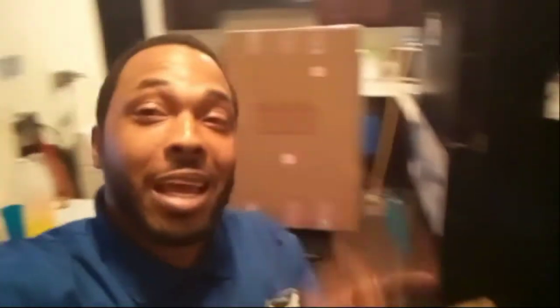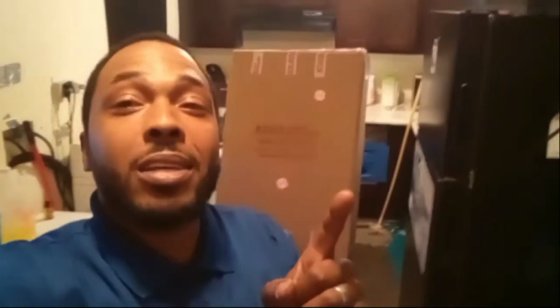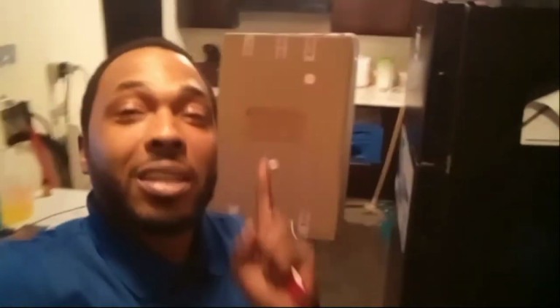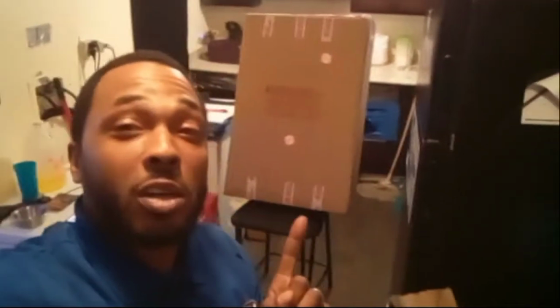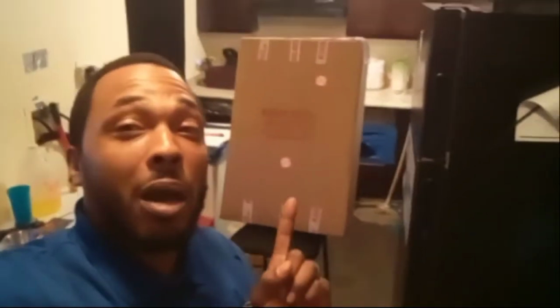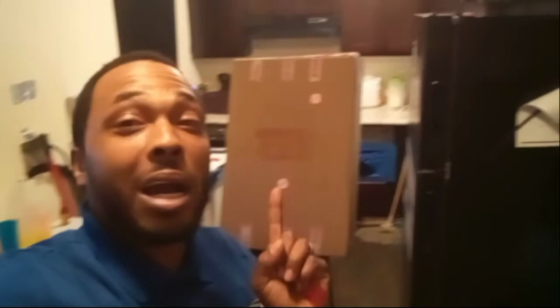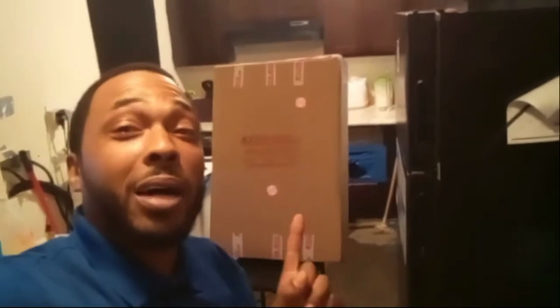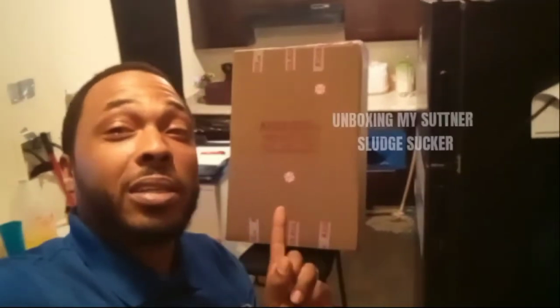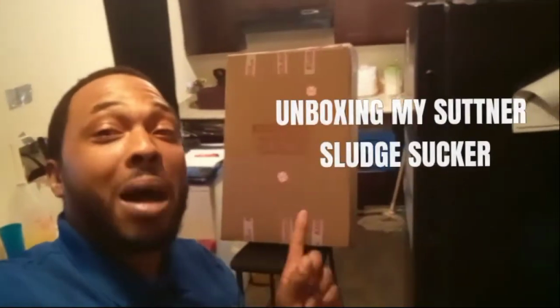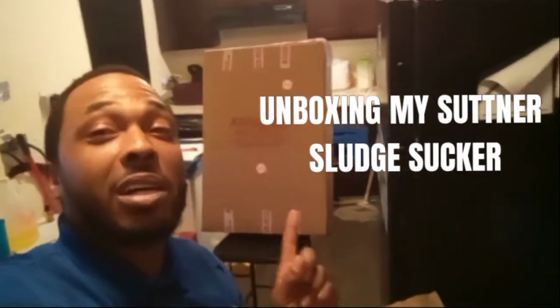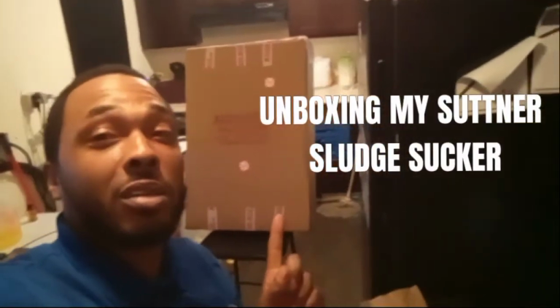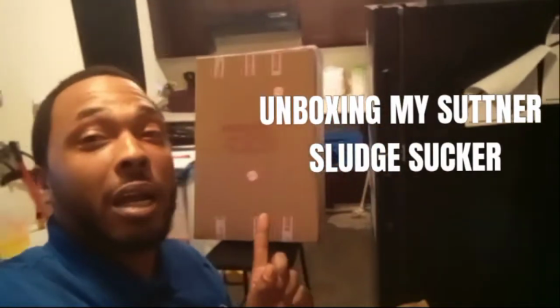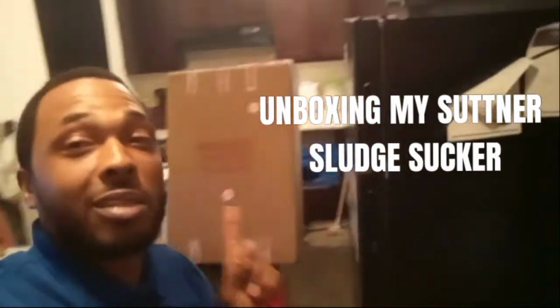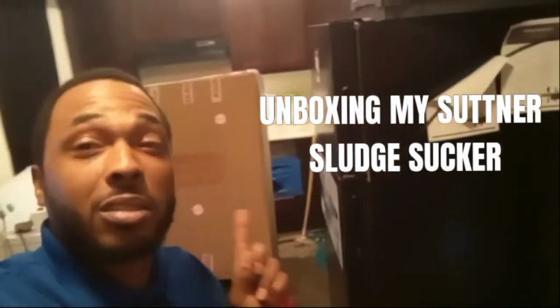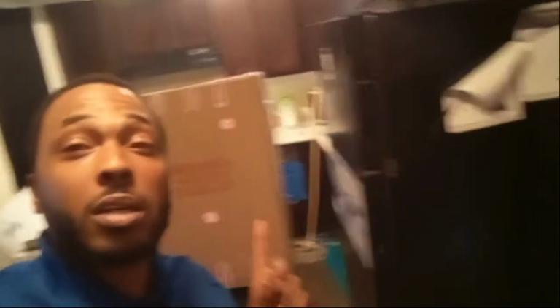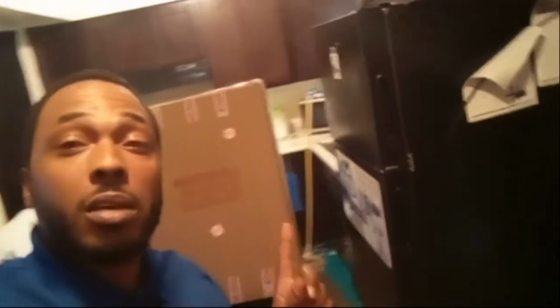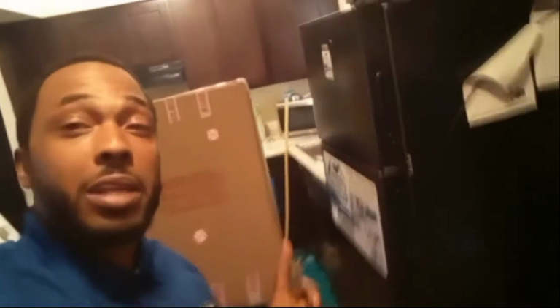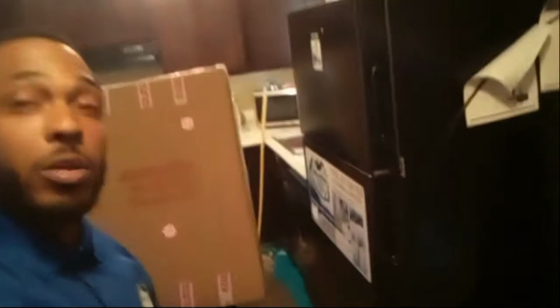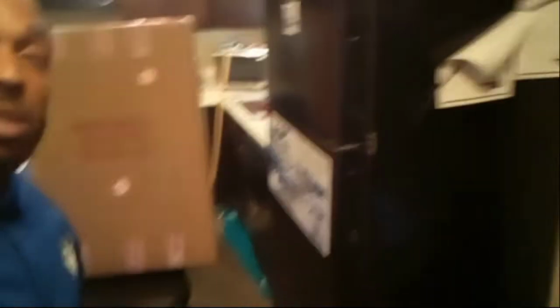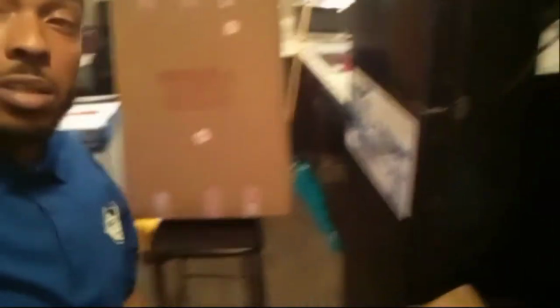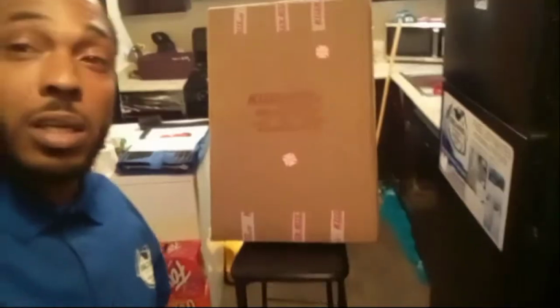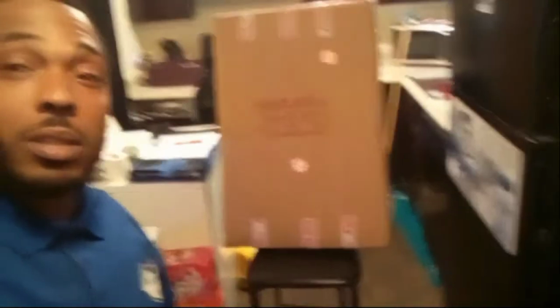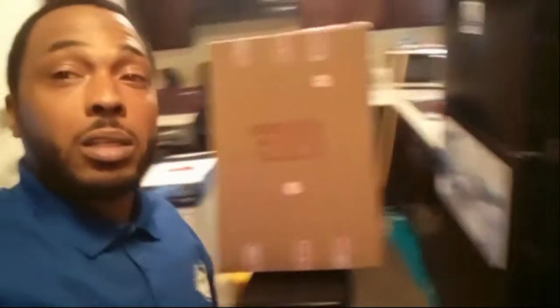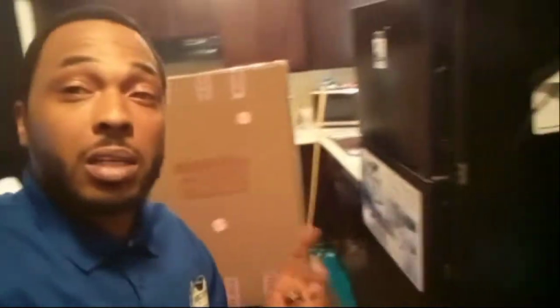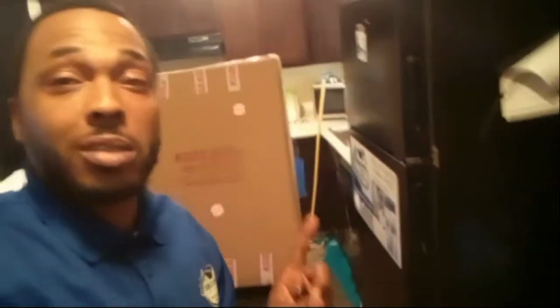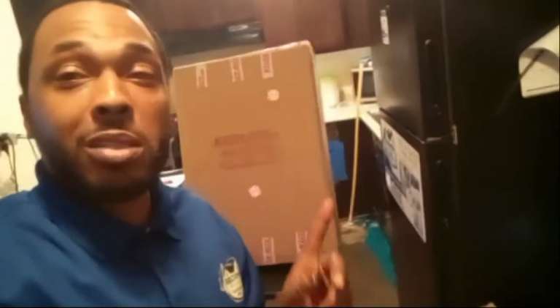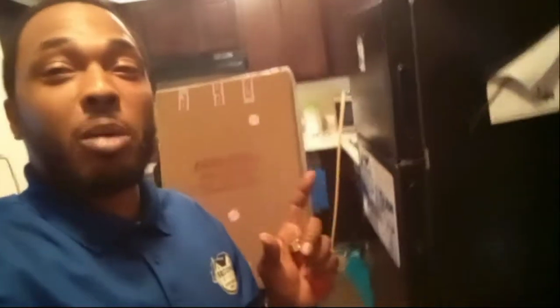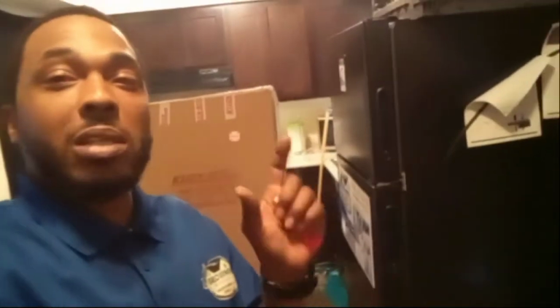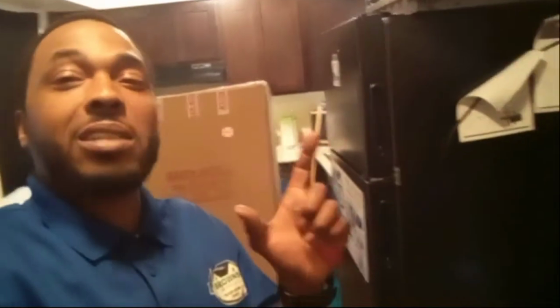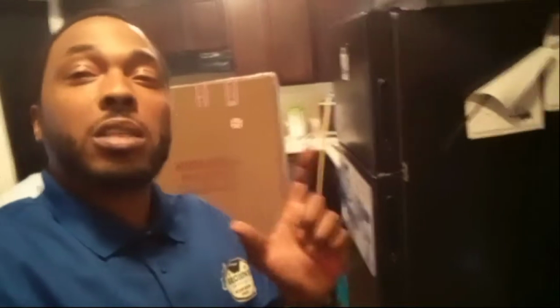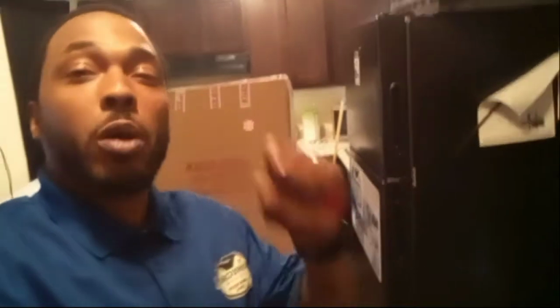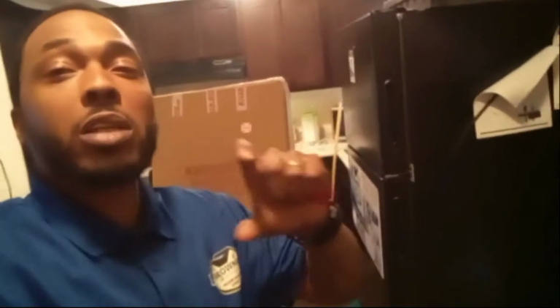But today, this video is about me unboxing my sludge sucker. I got a sludge sucker. If a lot of y'all don't know what a sludge sucker is, a sludge sucker is a piece of equipment you attach to your pressure washer.